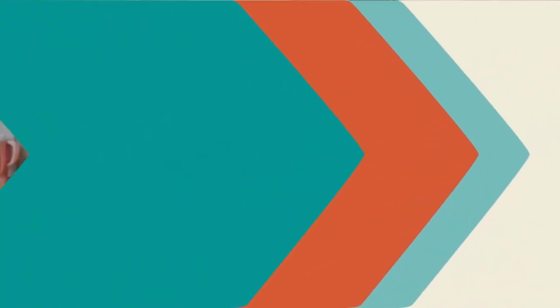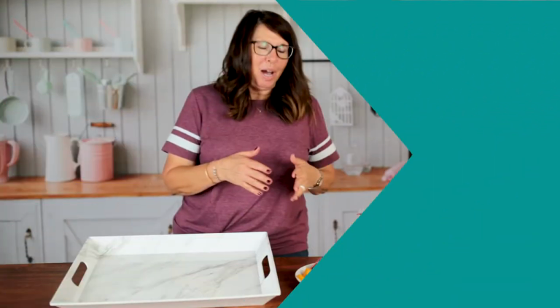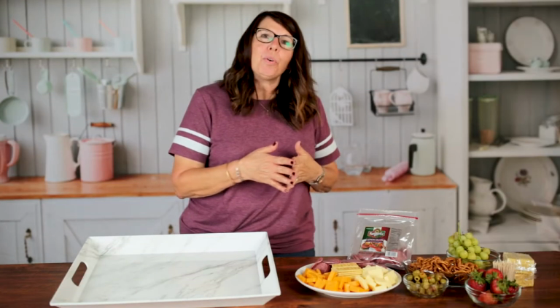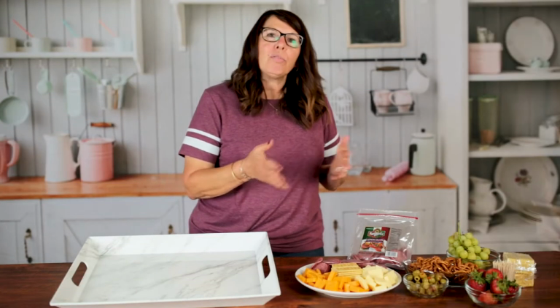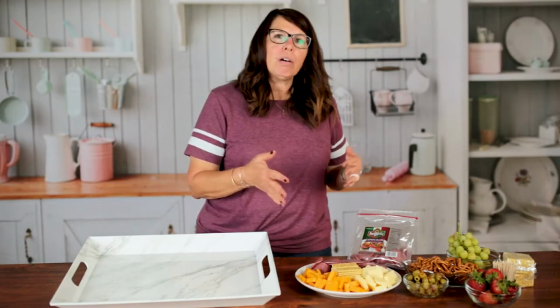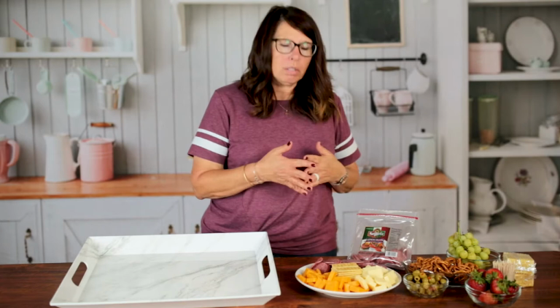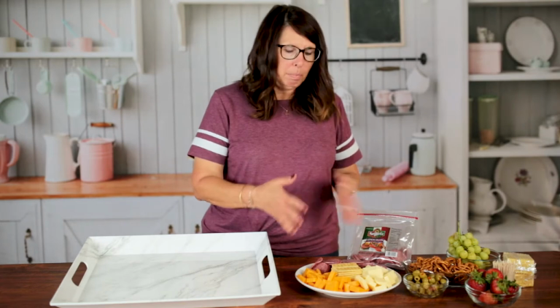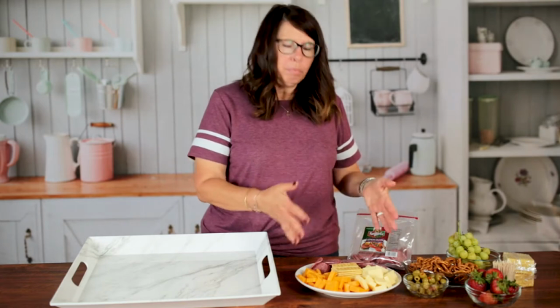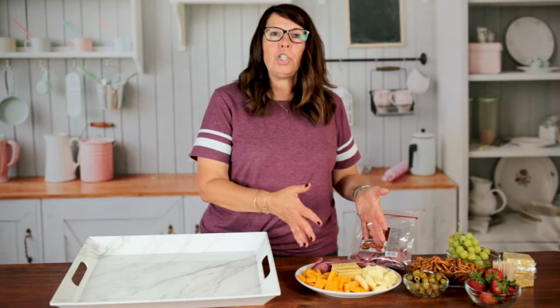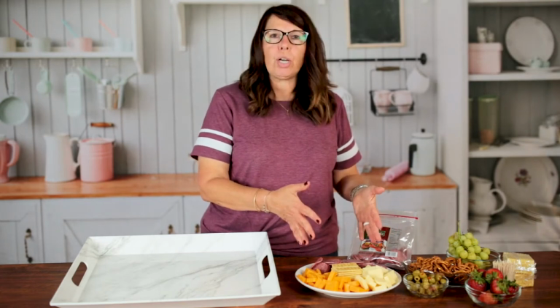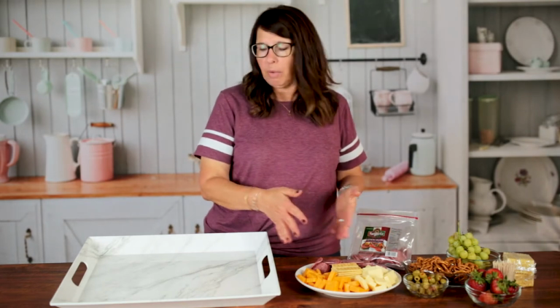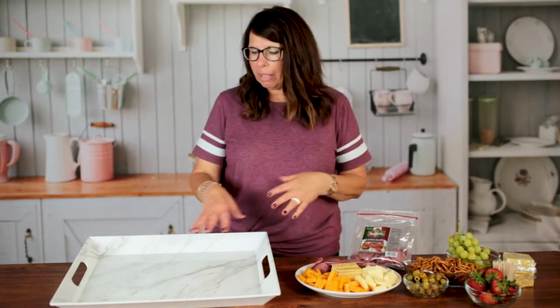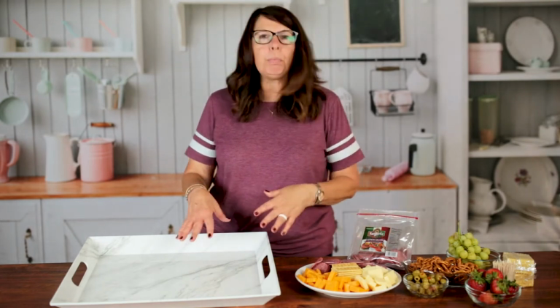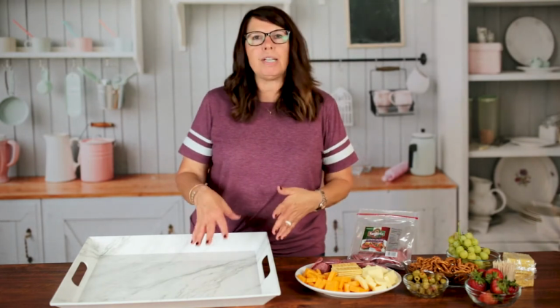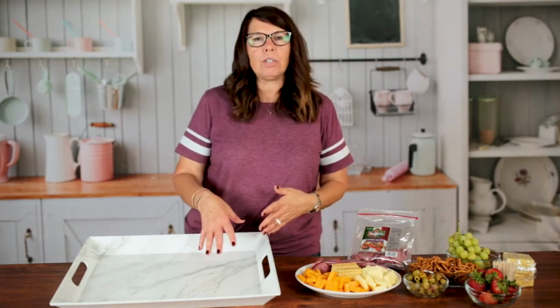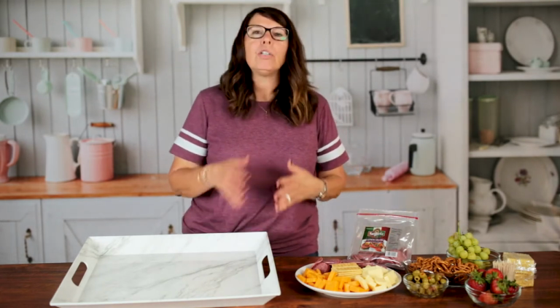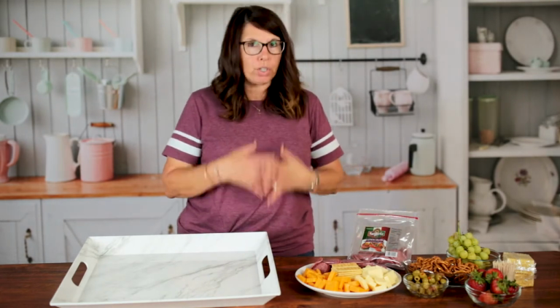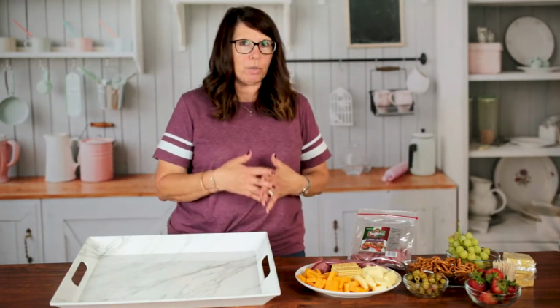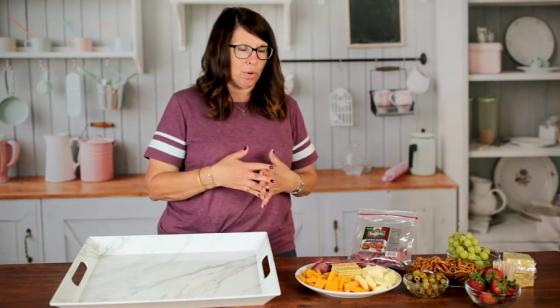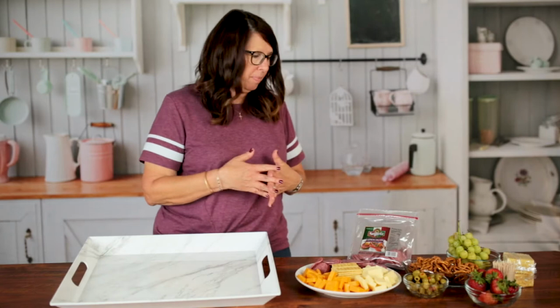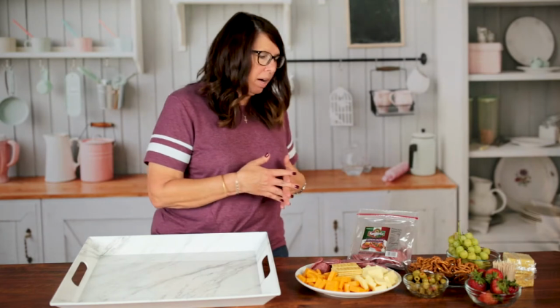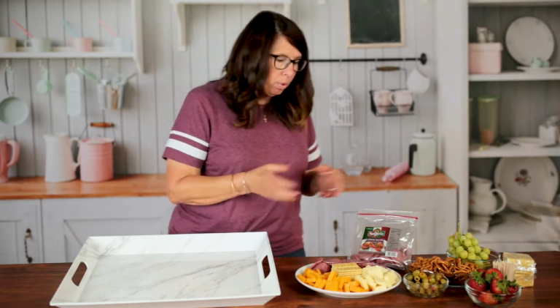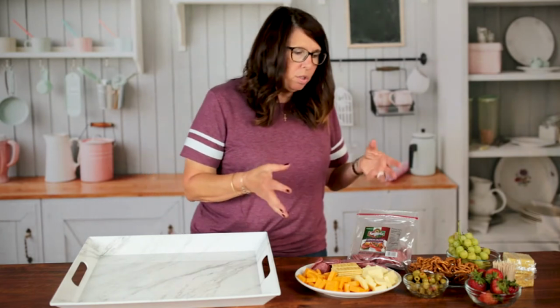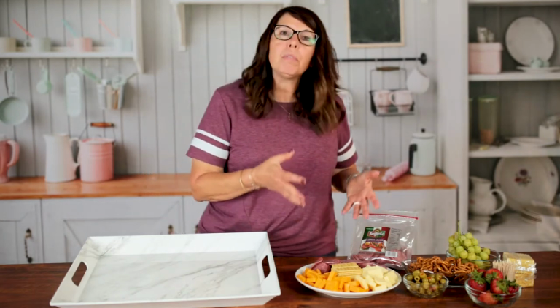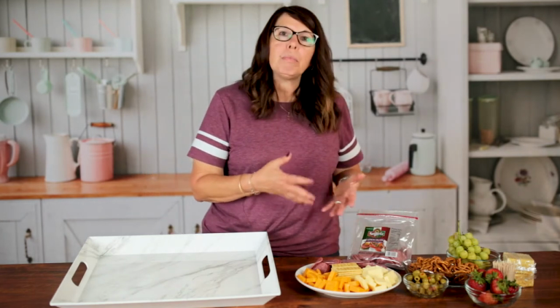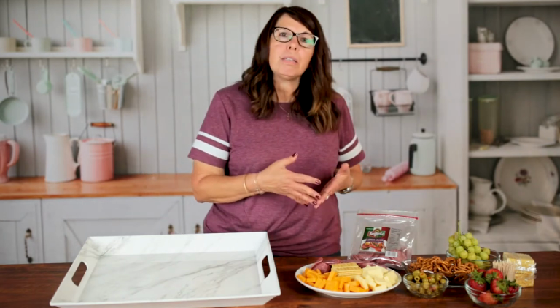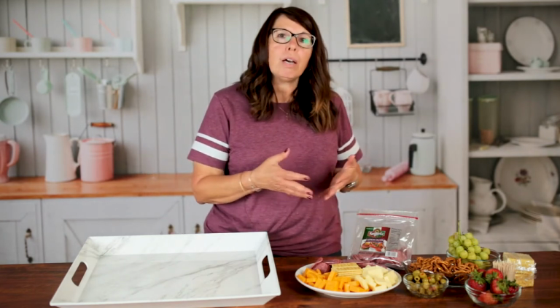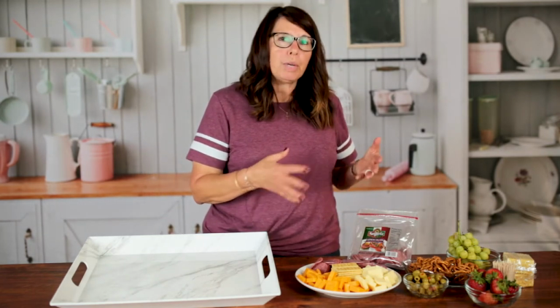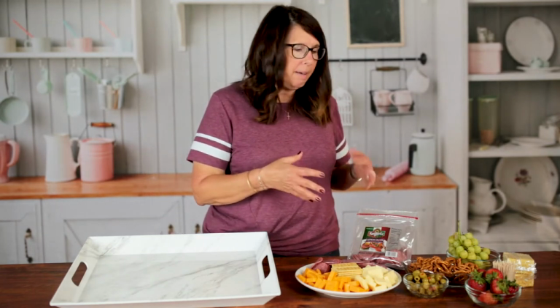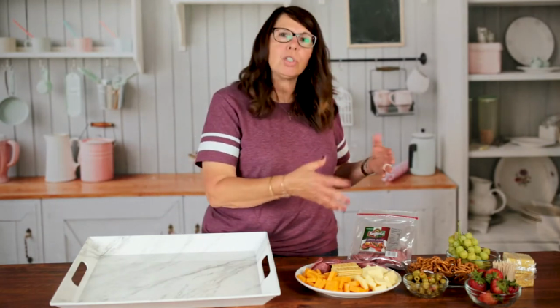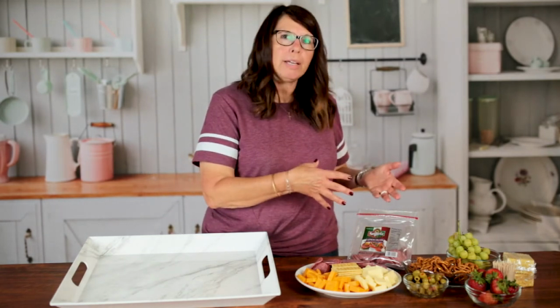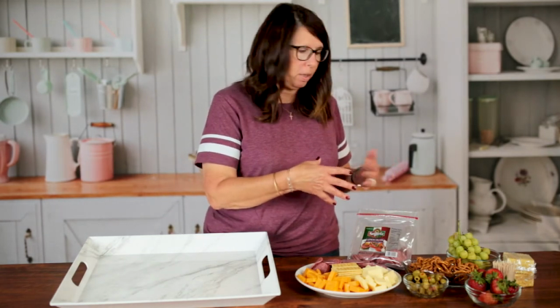Now we're going to go from the simple meat and cheese tray and make a little bit fancier charcuterie board. We're going to use some of the same things that we already have and just add to it.